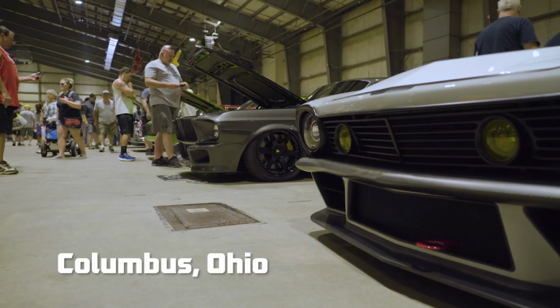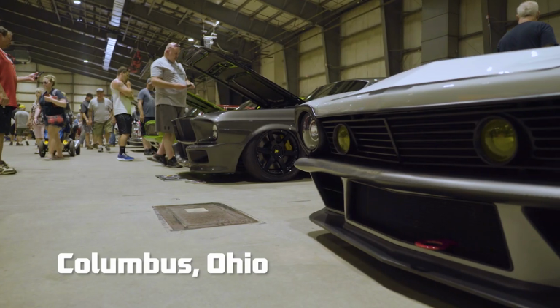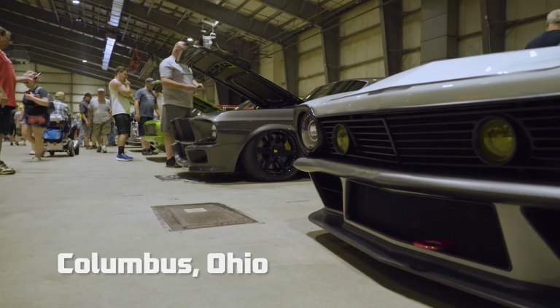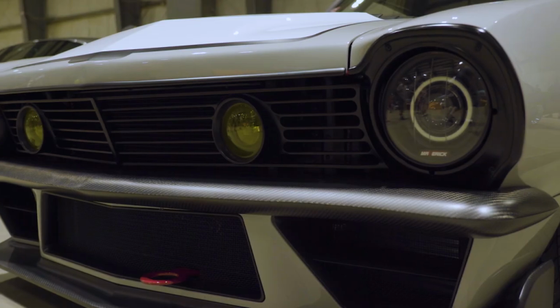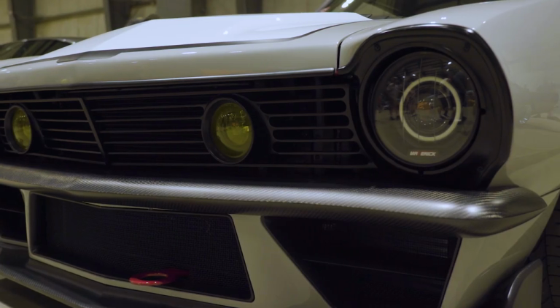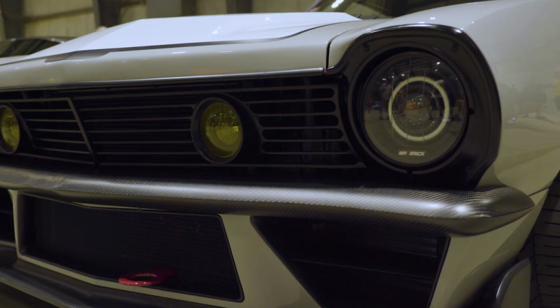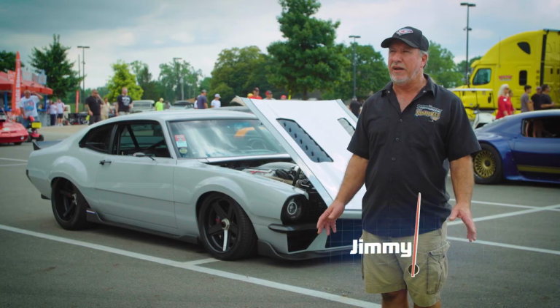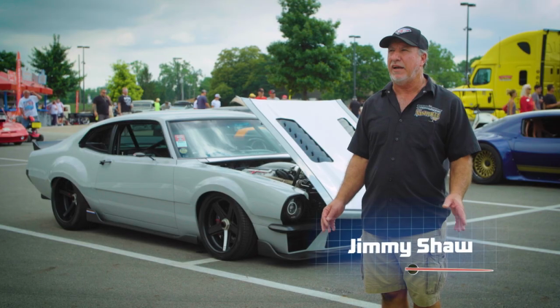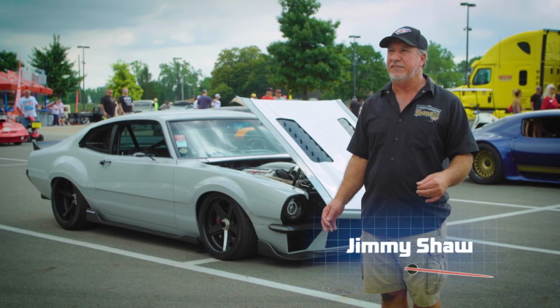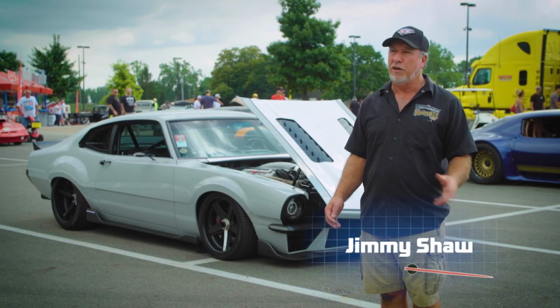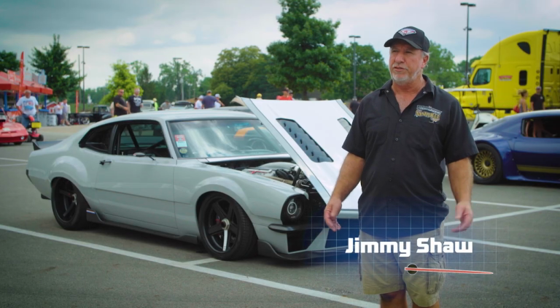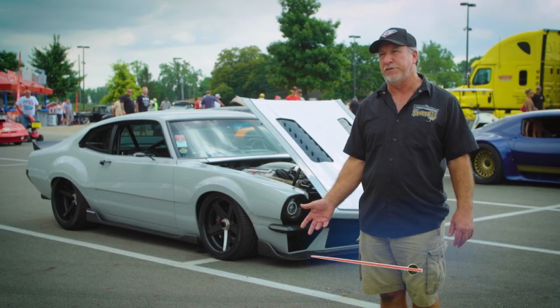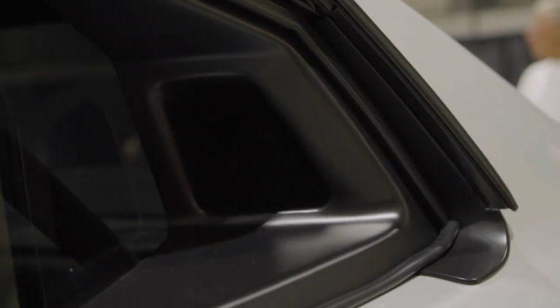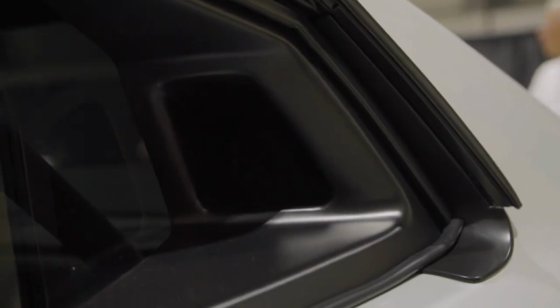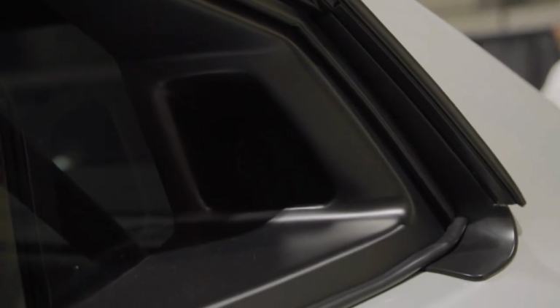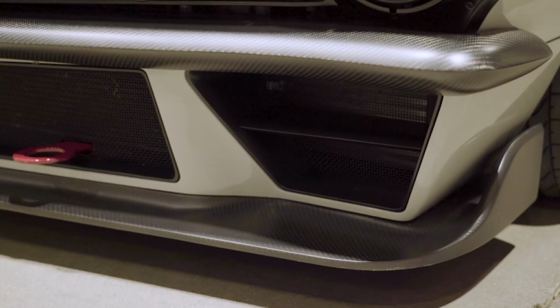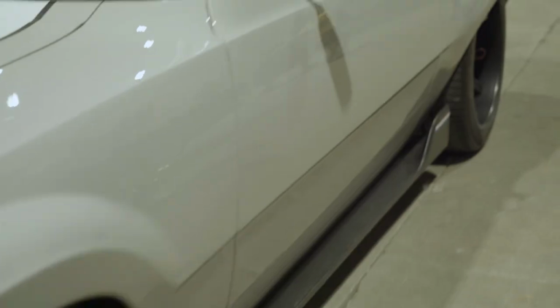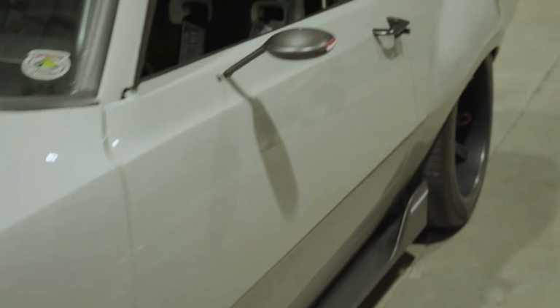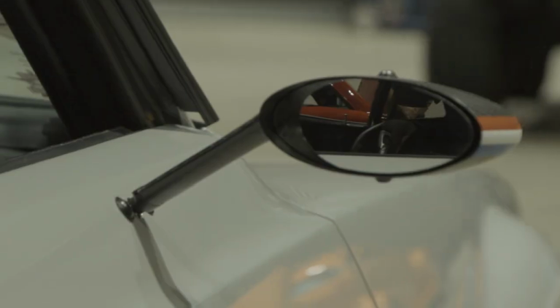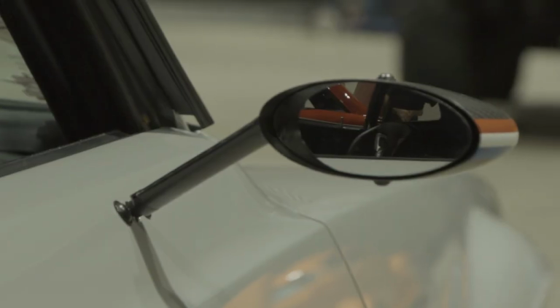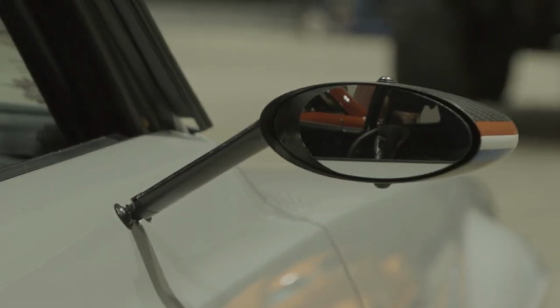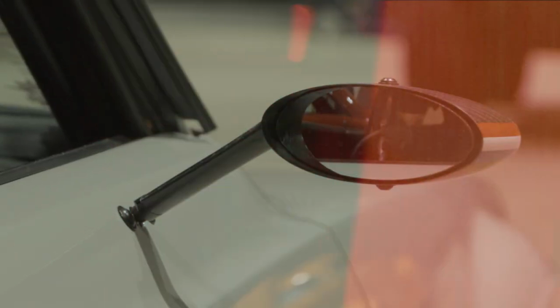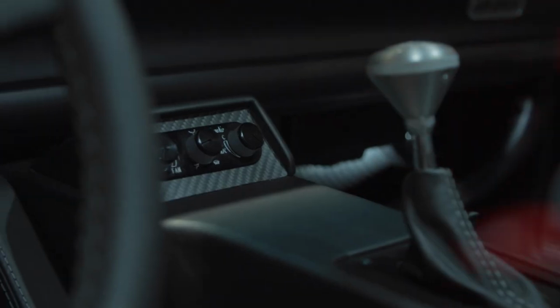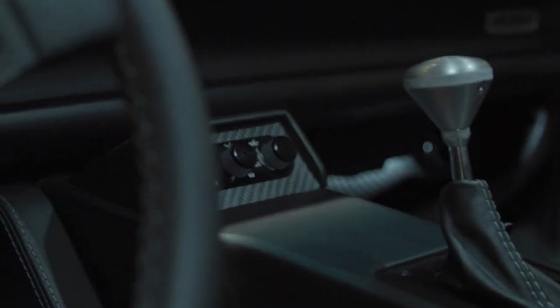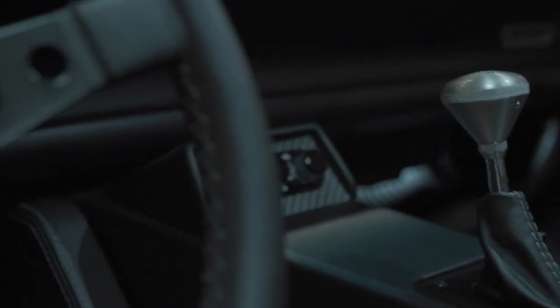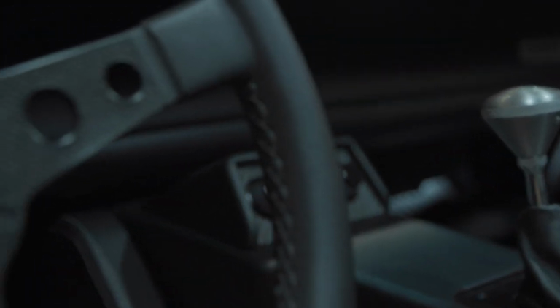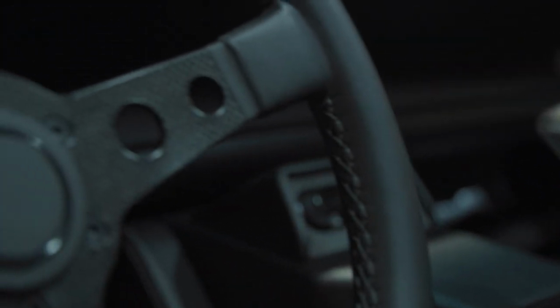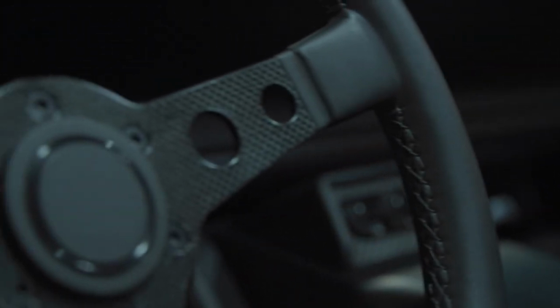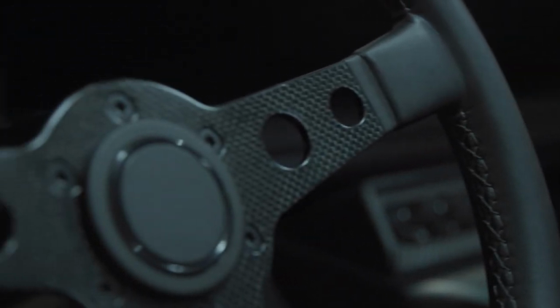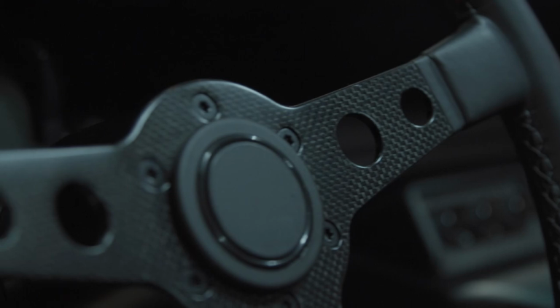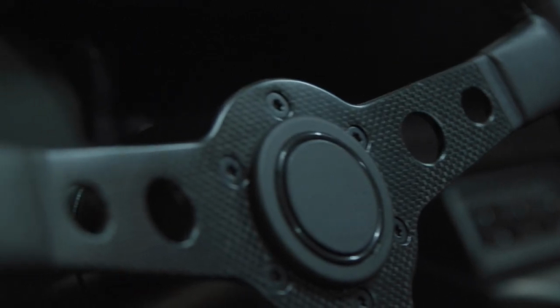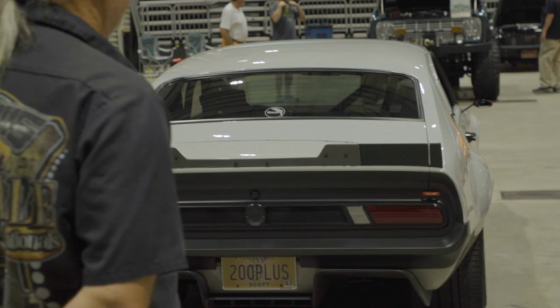I've owned probably over two or three hundred cars. To me, hot rodding is old school and new school. I love and enjoy the things I grew up with. And this 1971 Ford is the perfect blend of past and present.